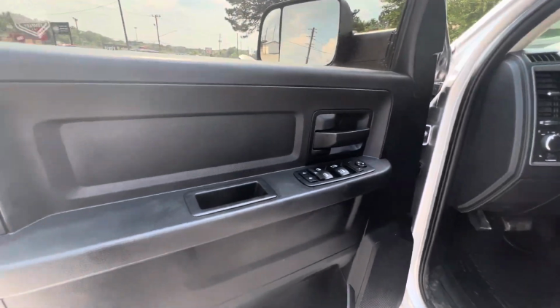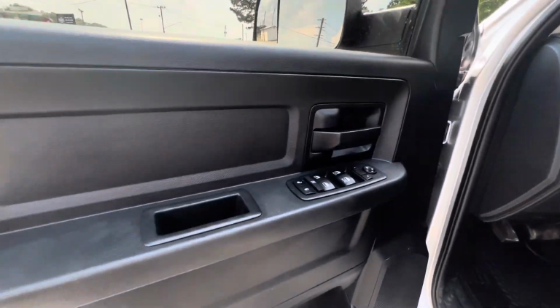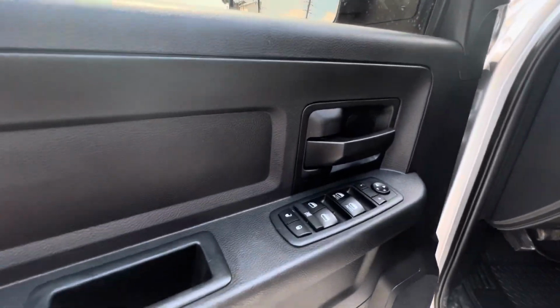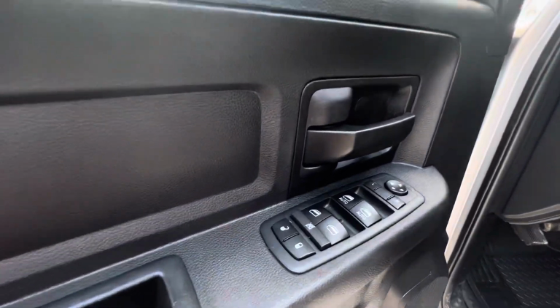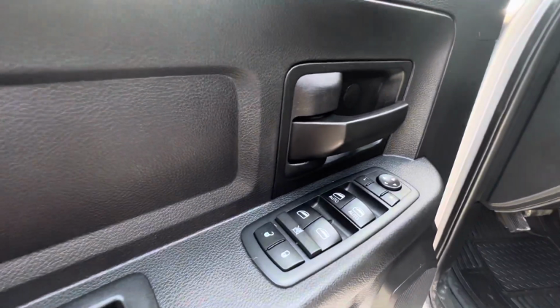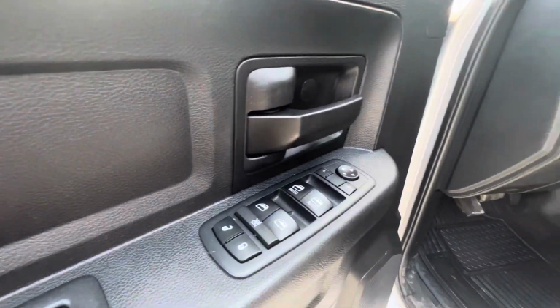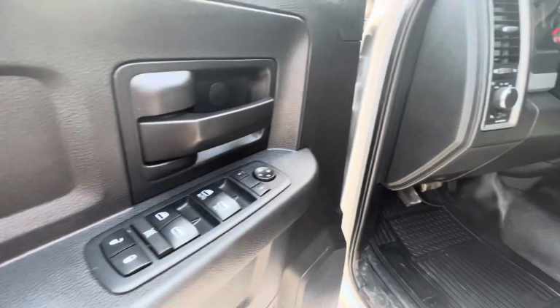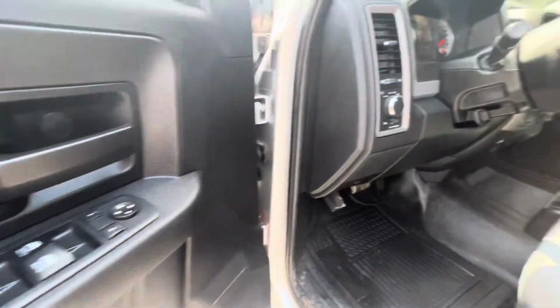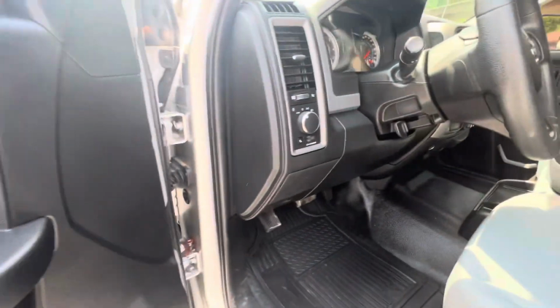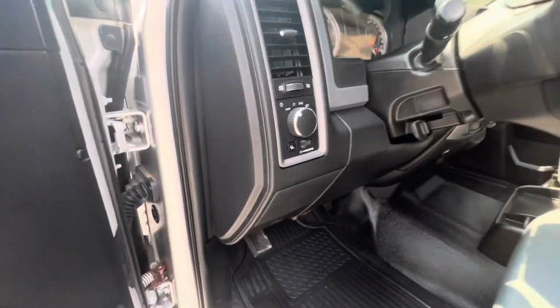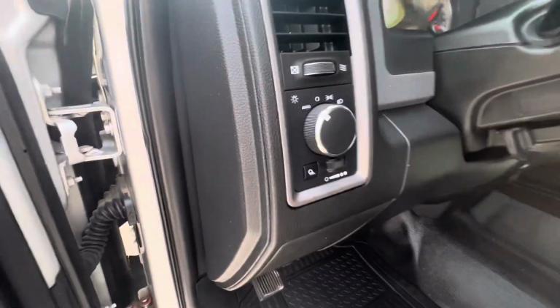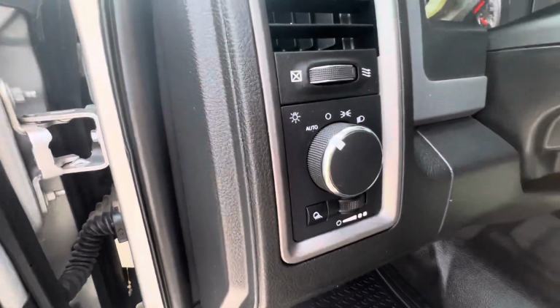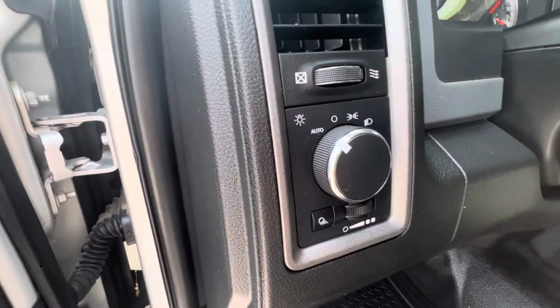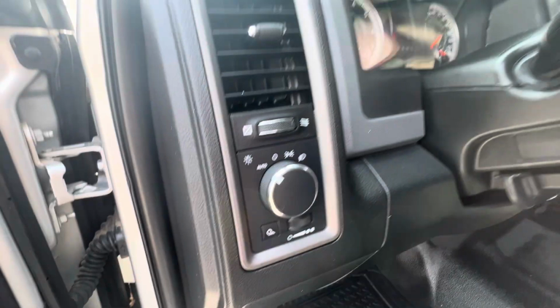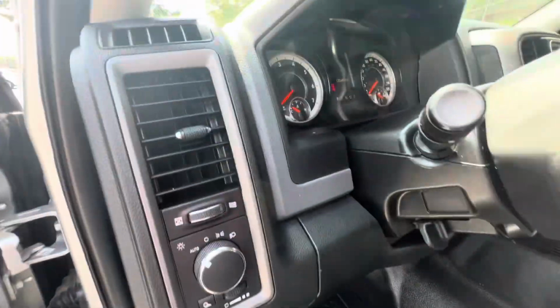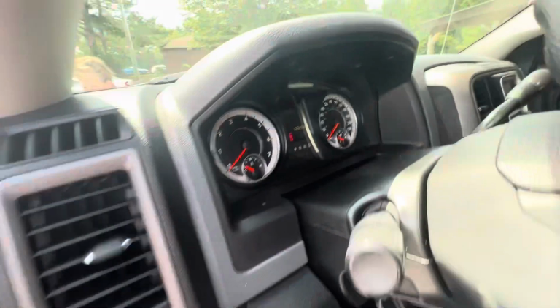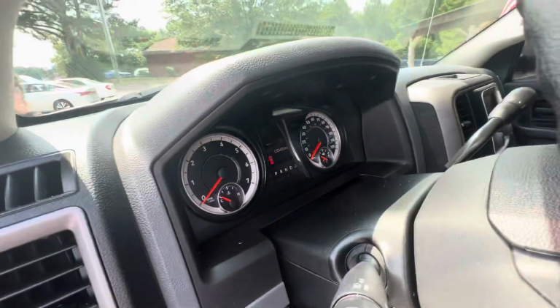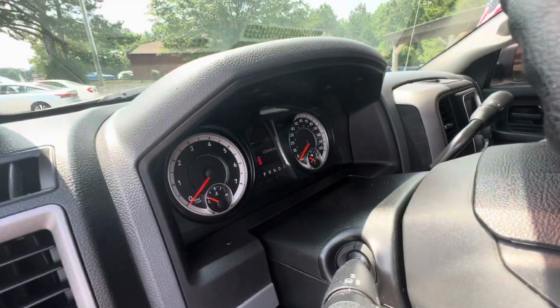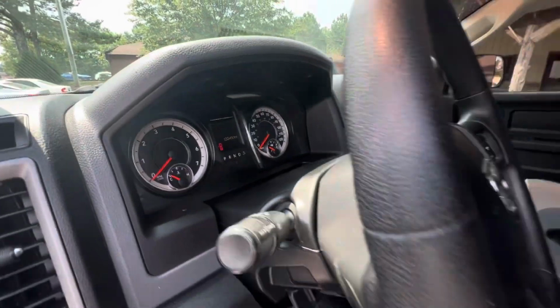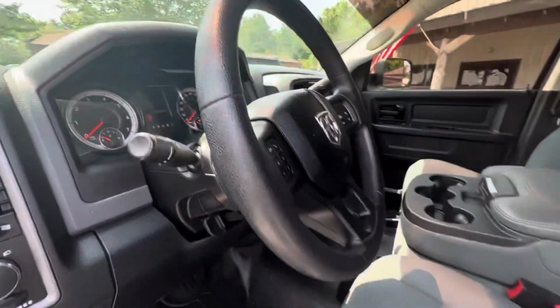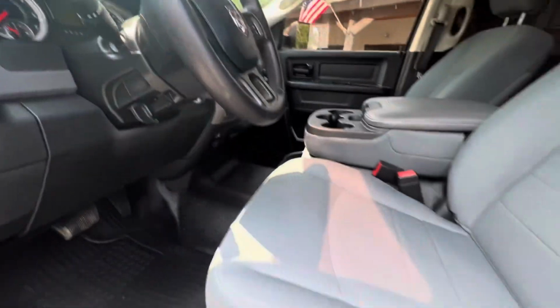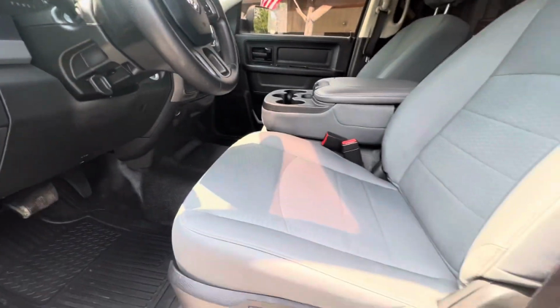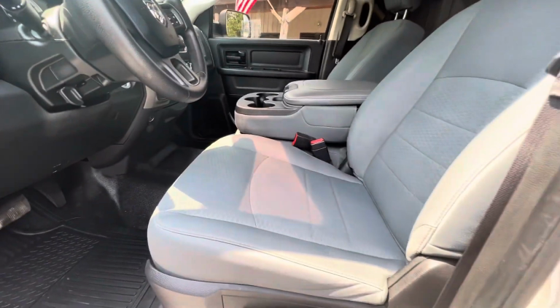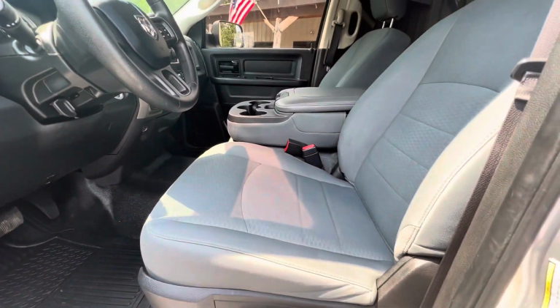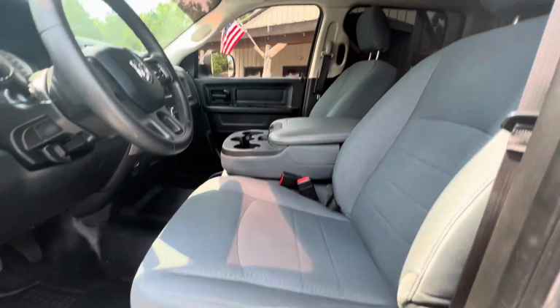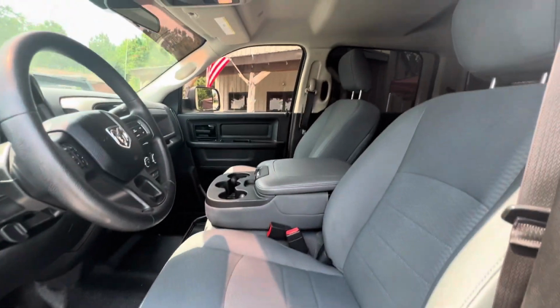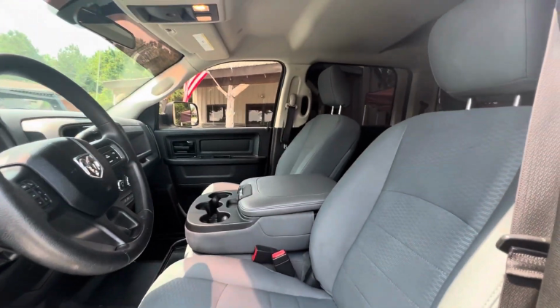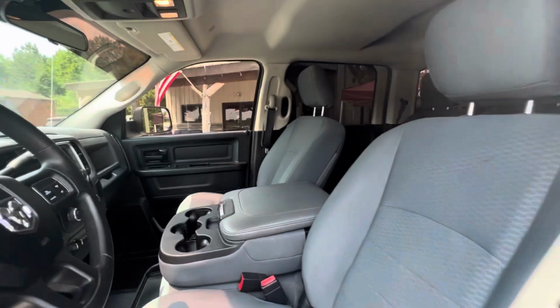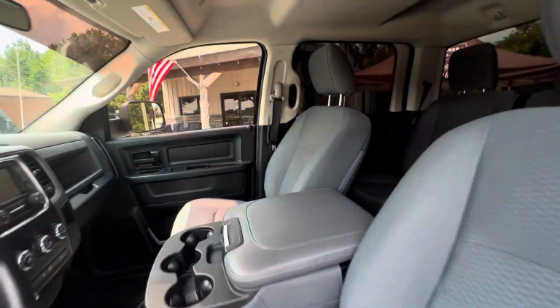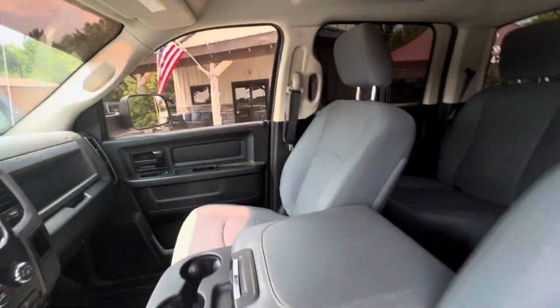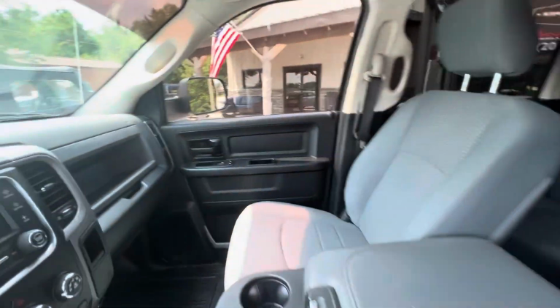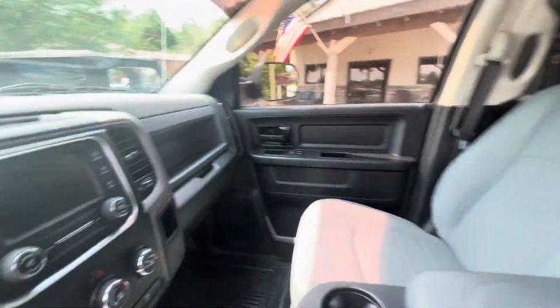Here's your front — there's all your window controls. It's got auto headlights. 133,000 miles on it. We're asking $29,900 for this.